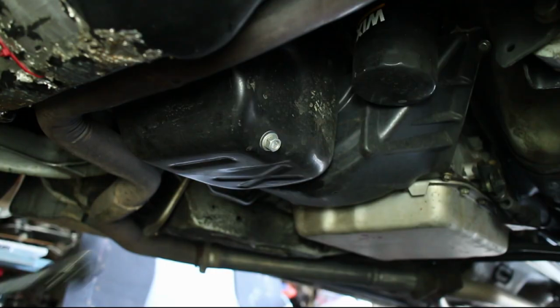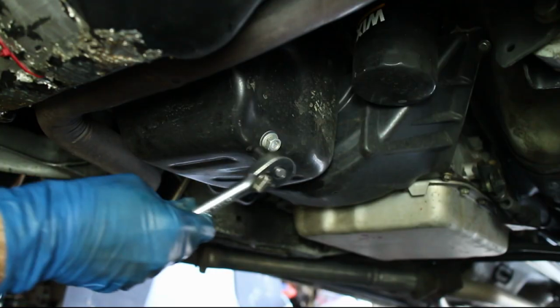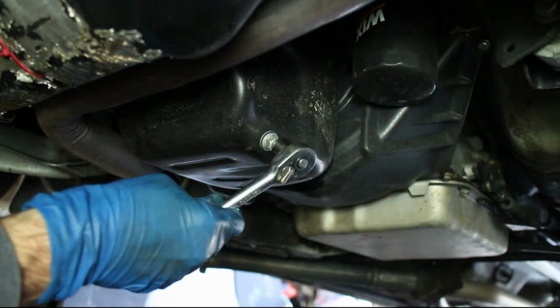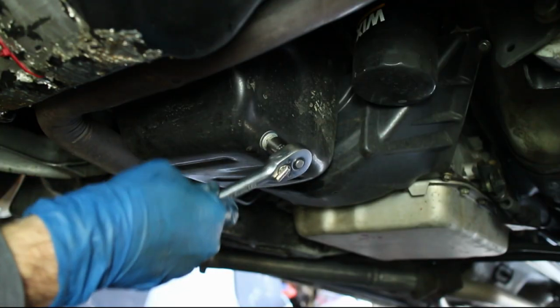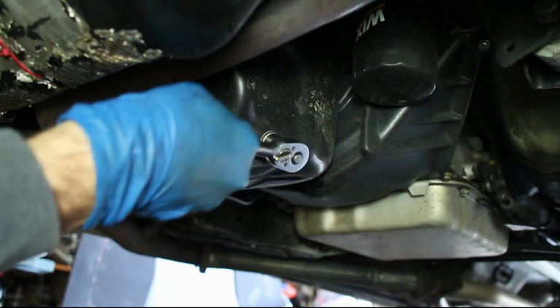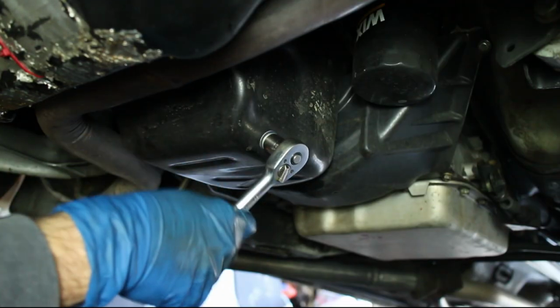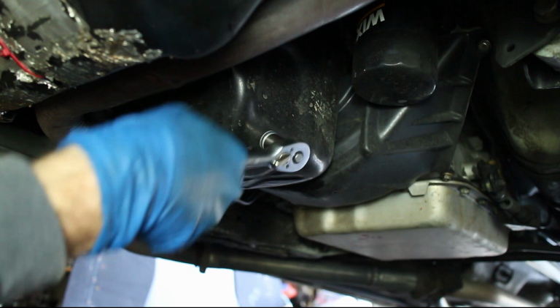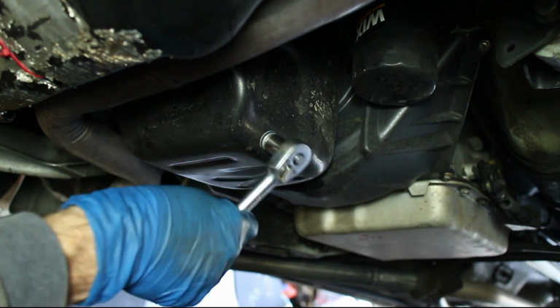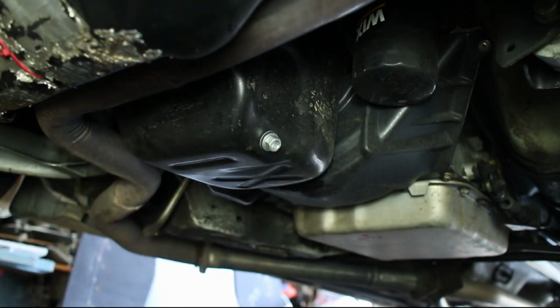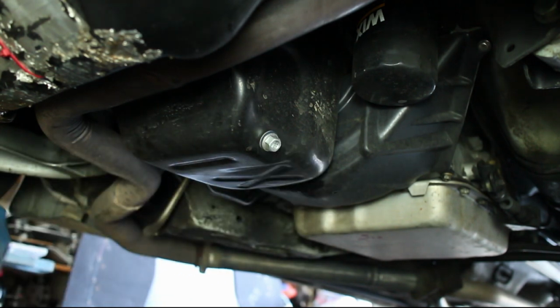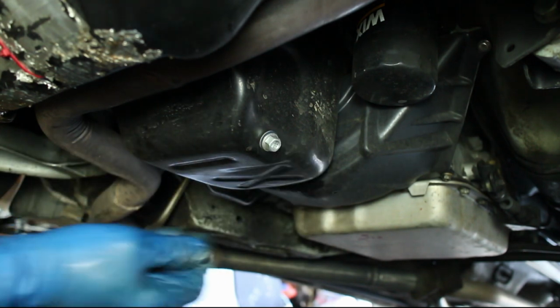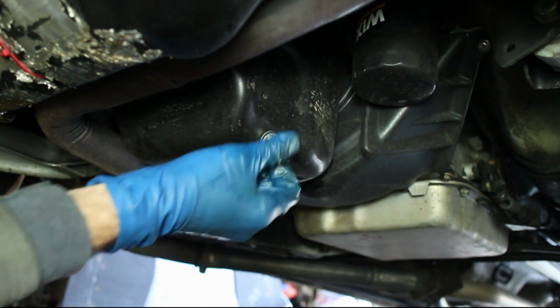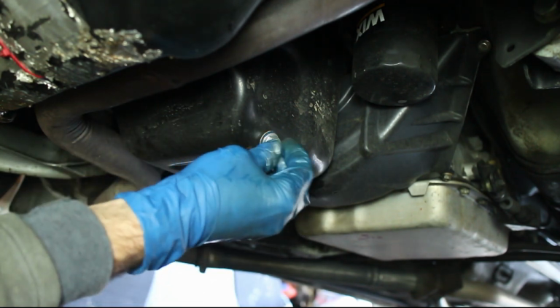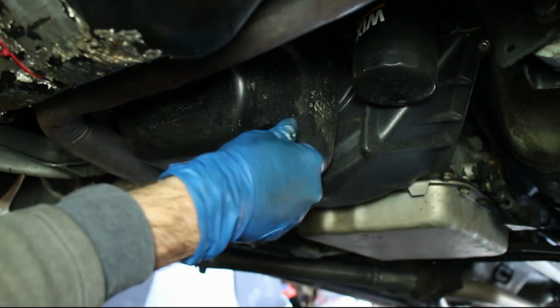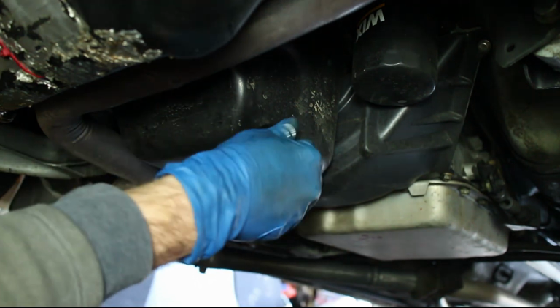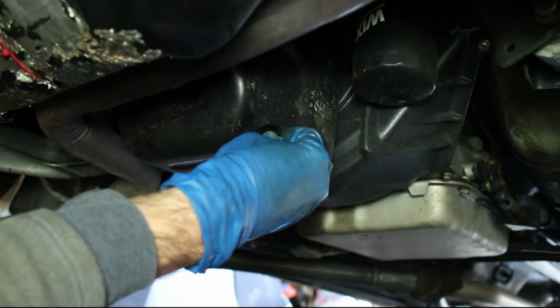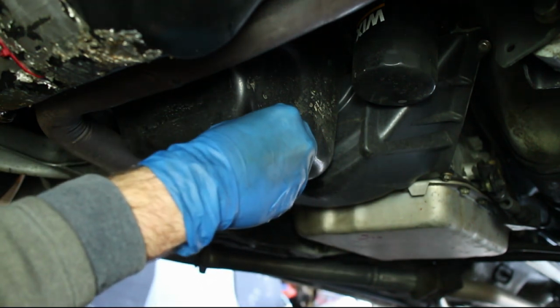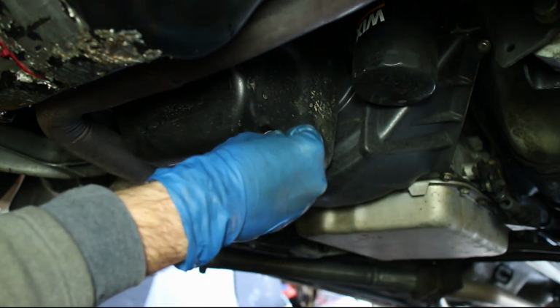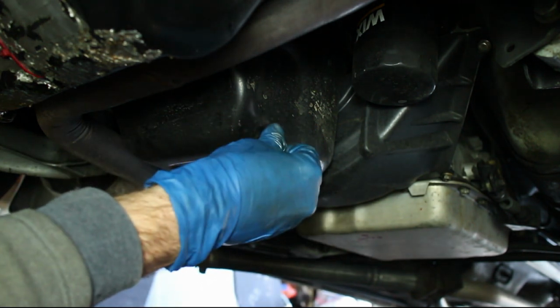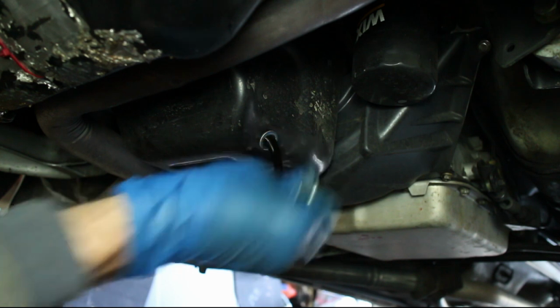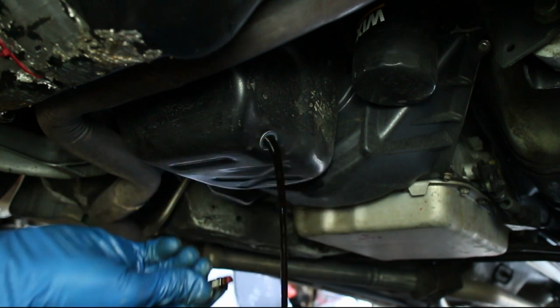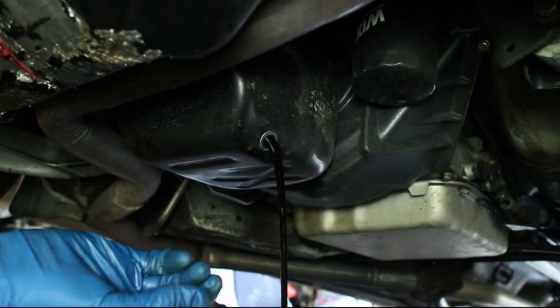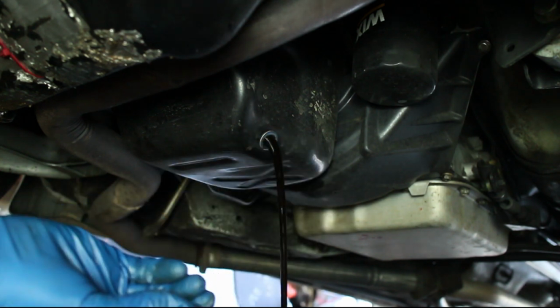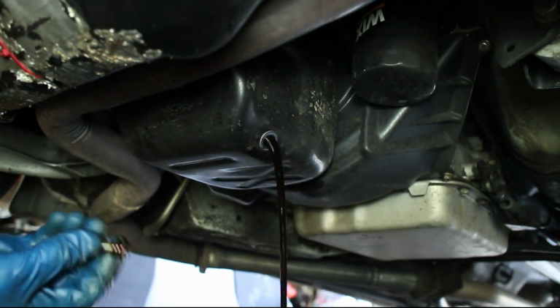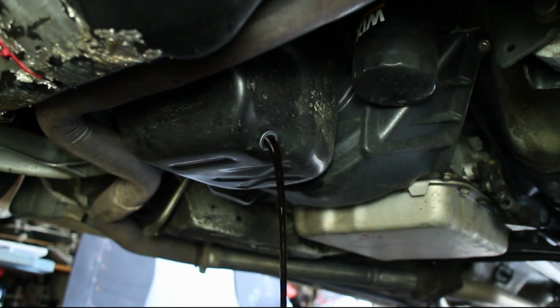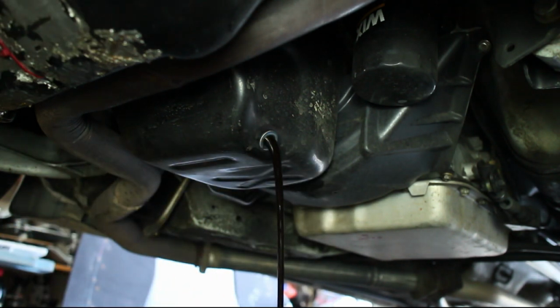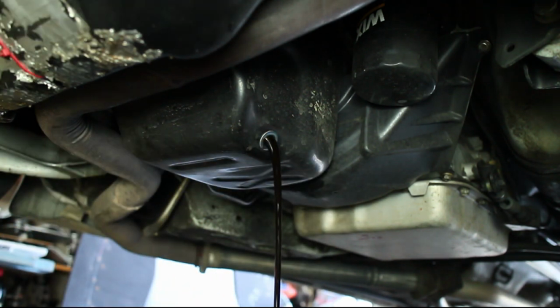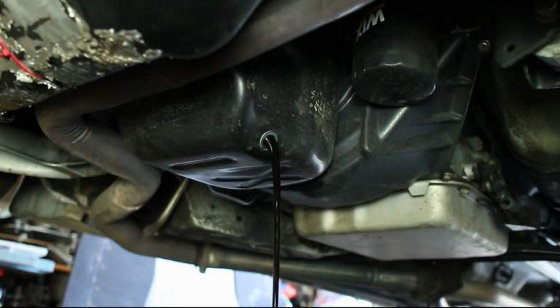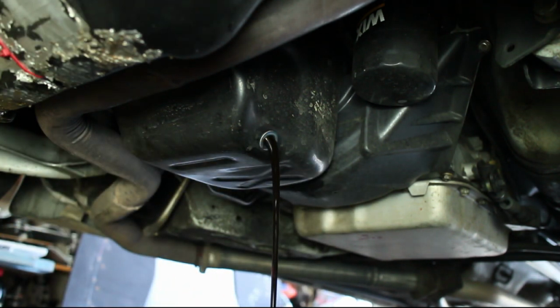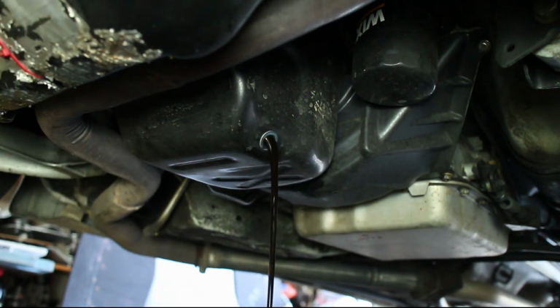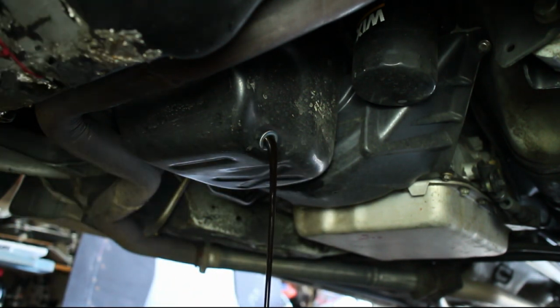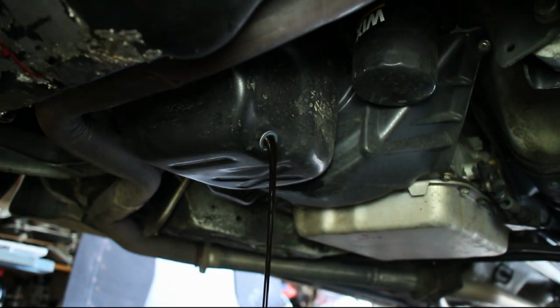Loosen the oil drain plug and drain out the oil. My oil was pretty cold so it took a while to fully drain out.